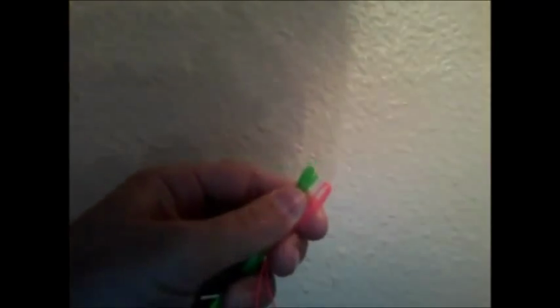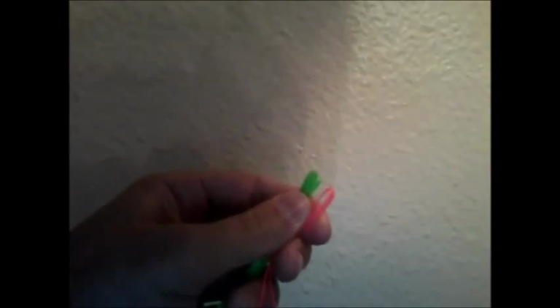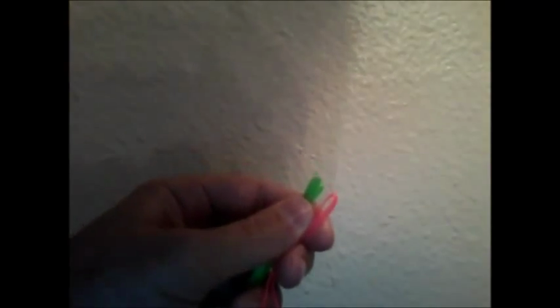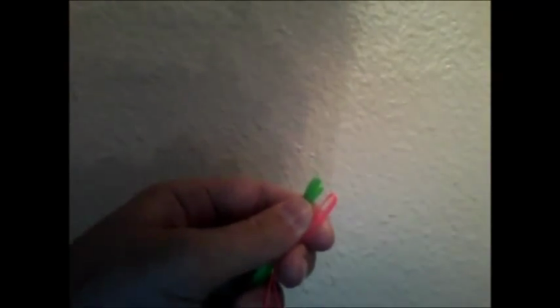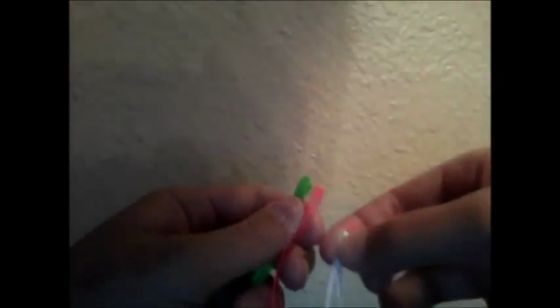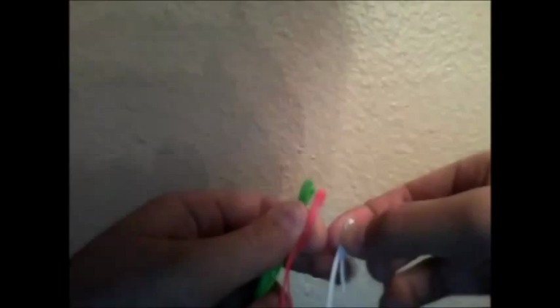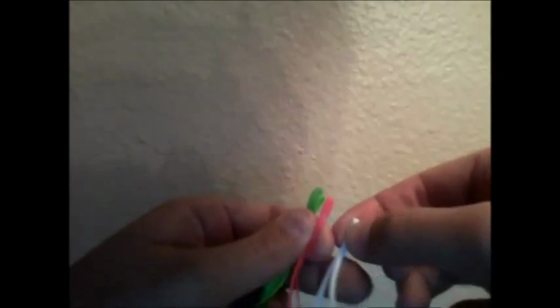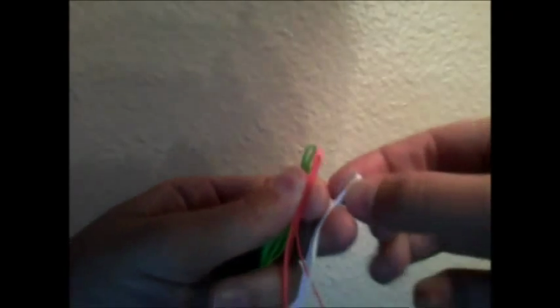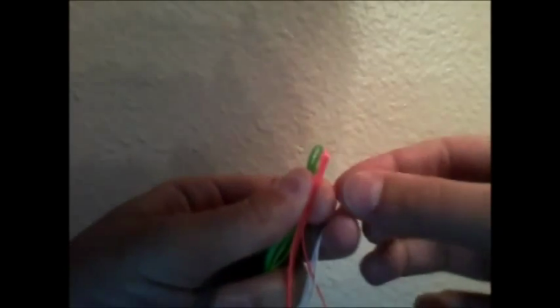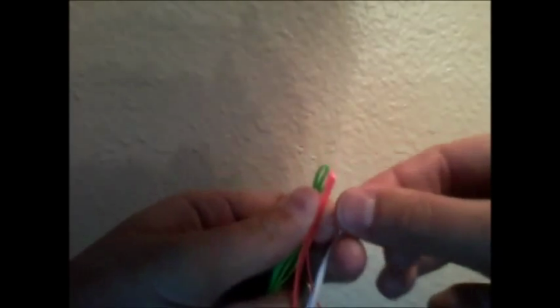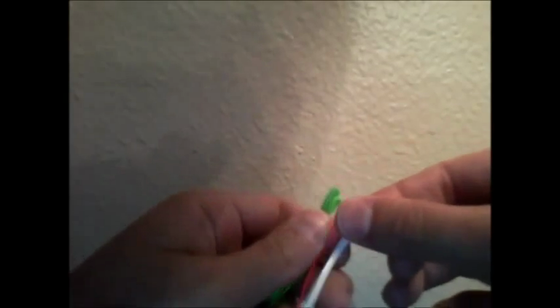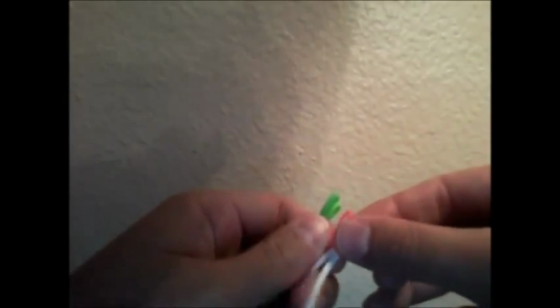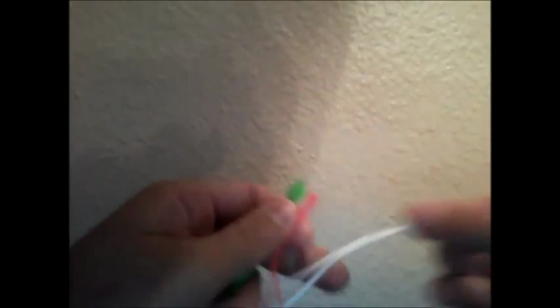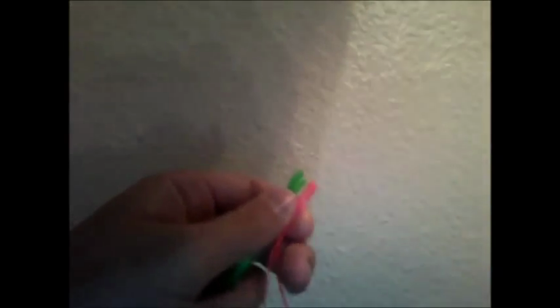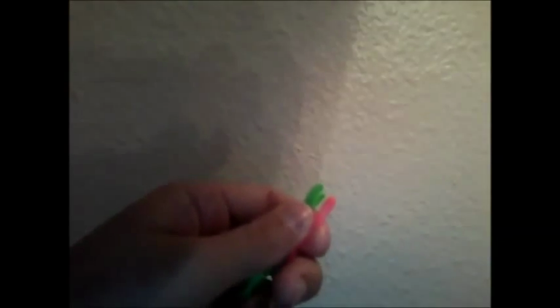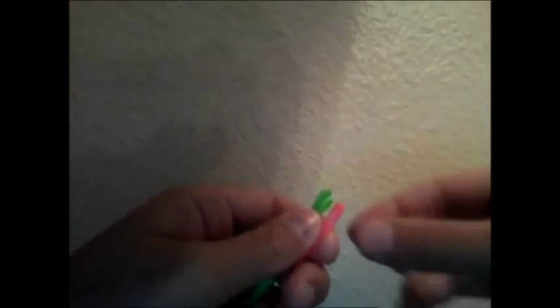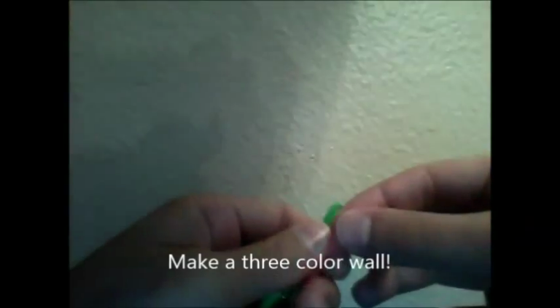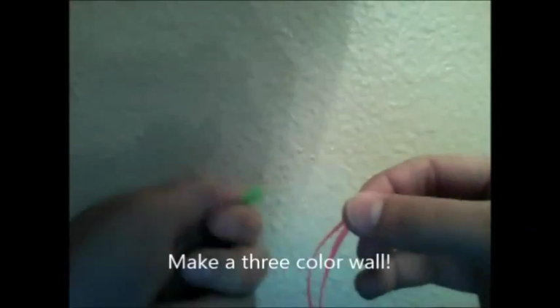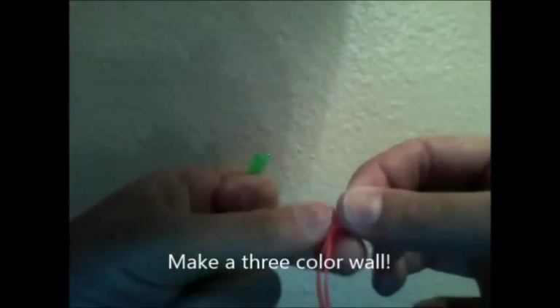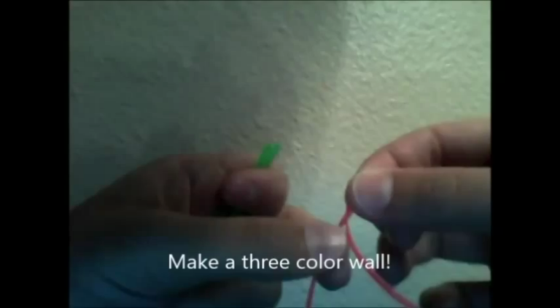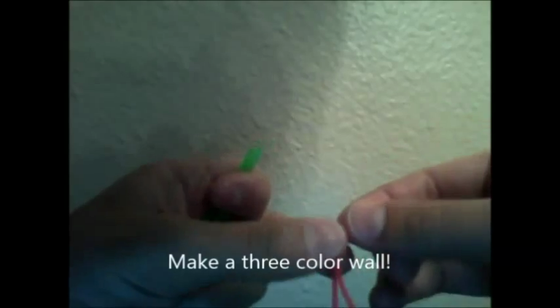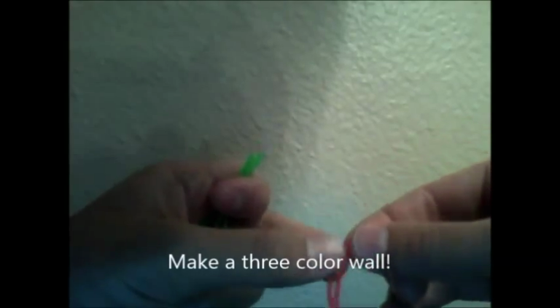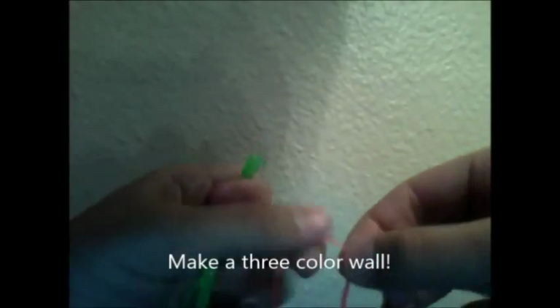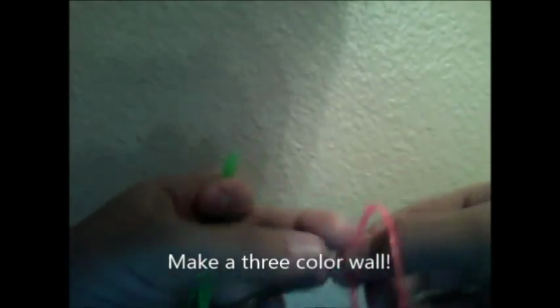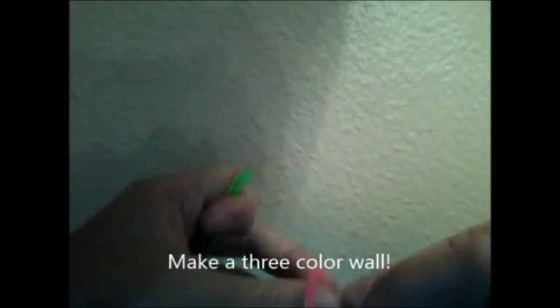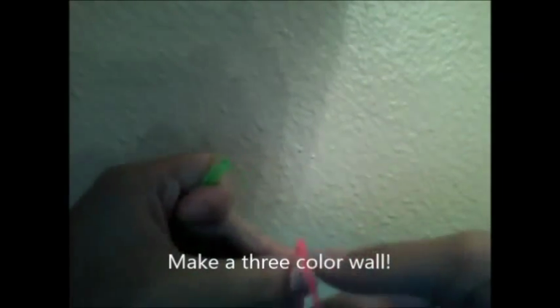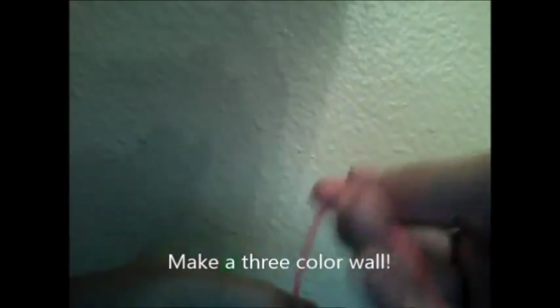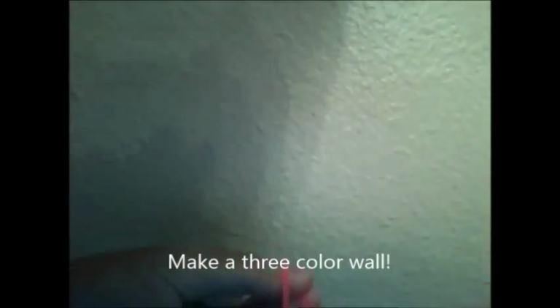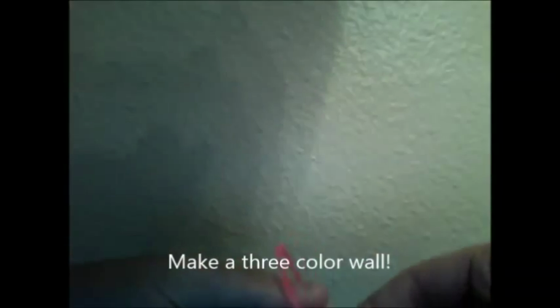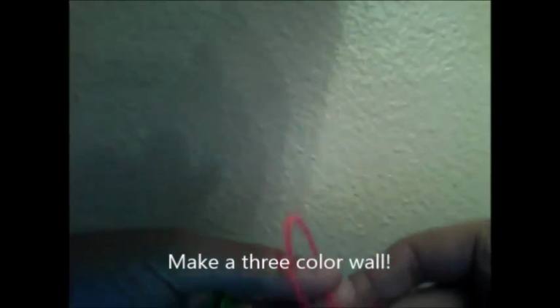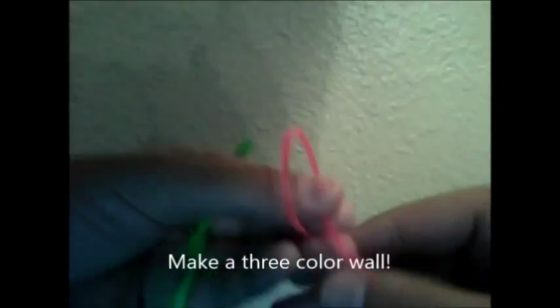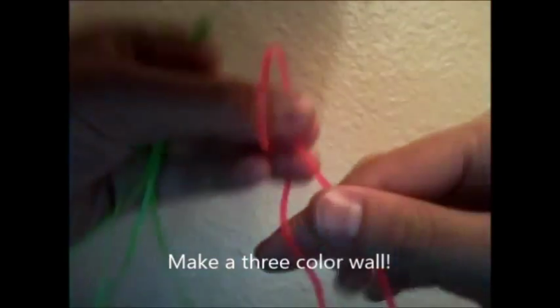So what you're going to do with that is you're going to take three of the five foot long strings and one of the two foot long strings and you're going to make a three color wall, but you're going to put your shortest string in the middle.